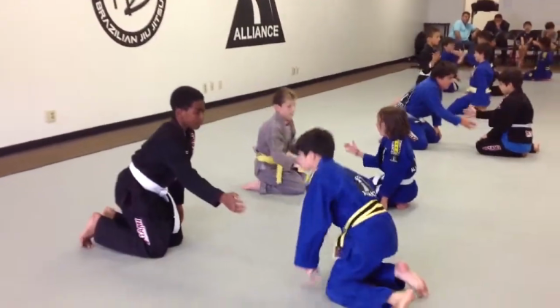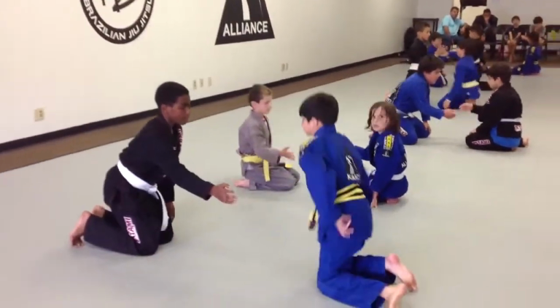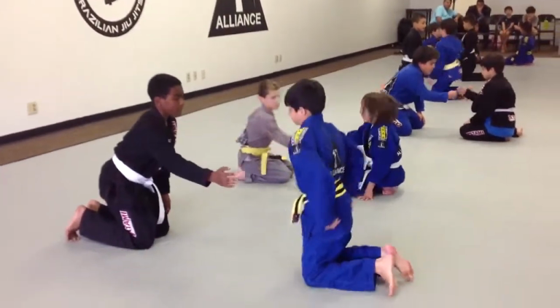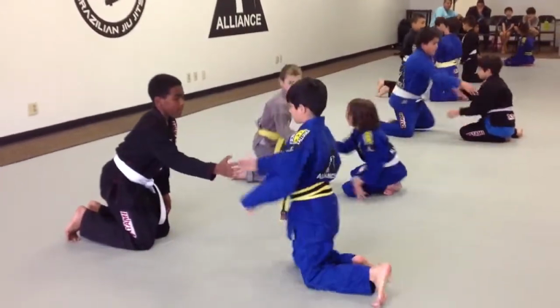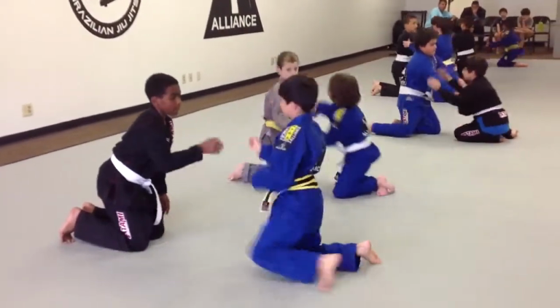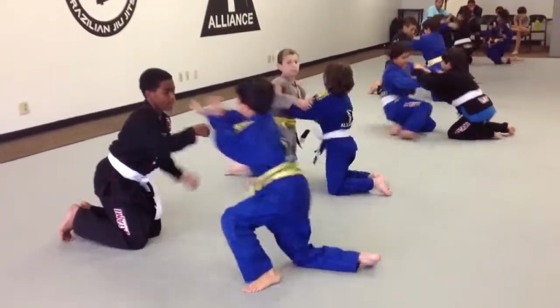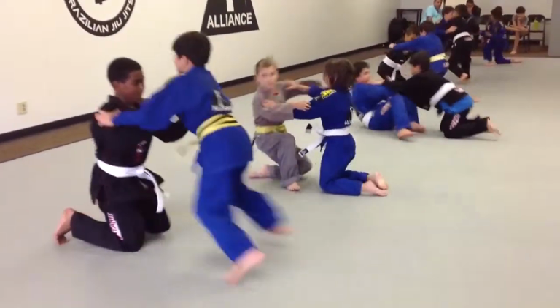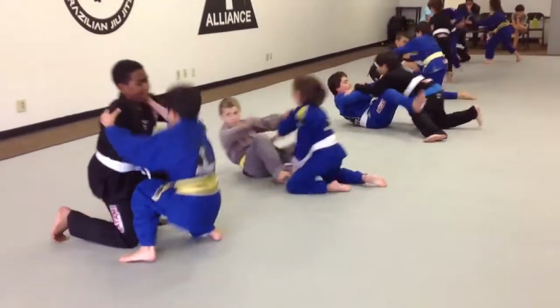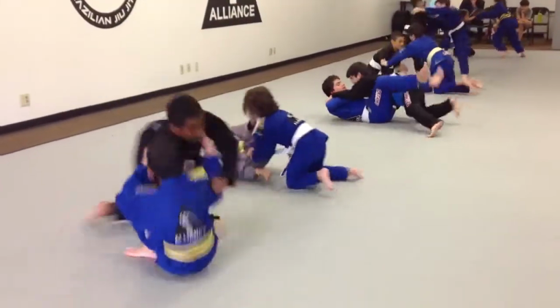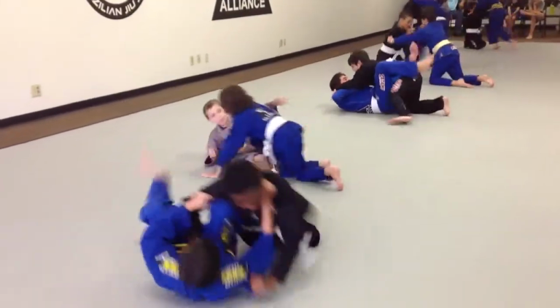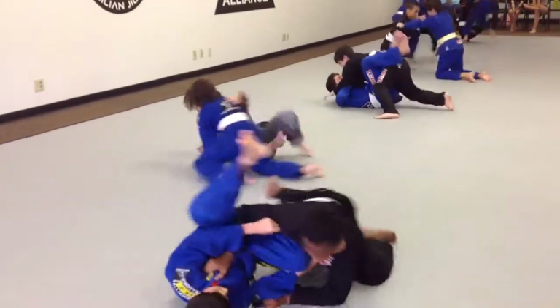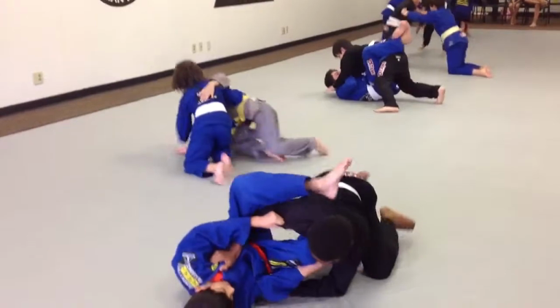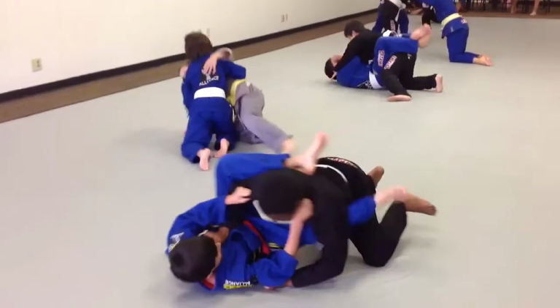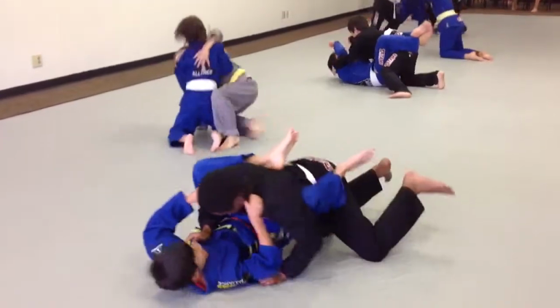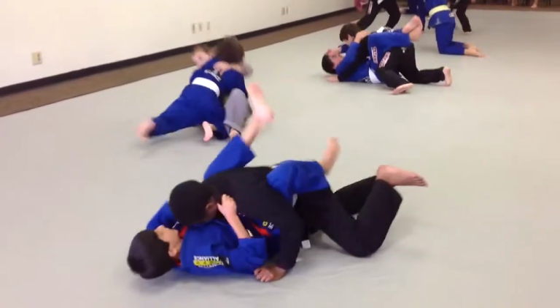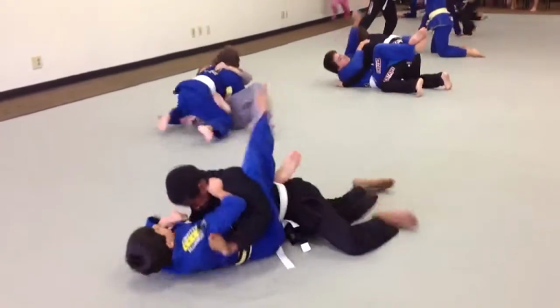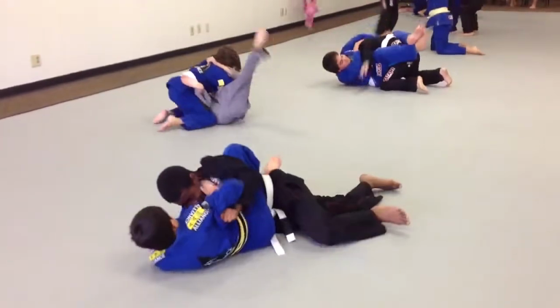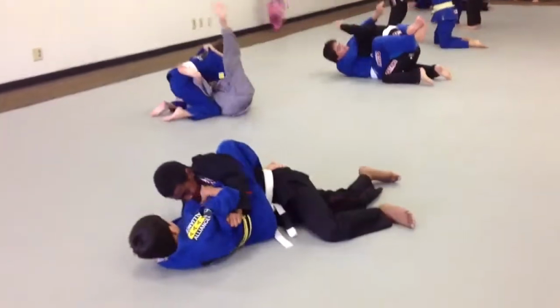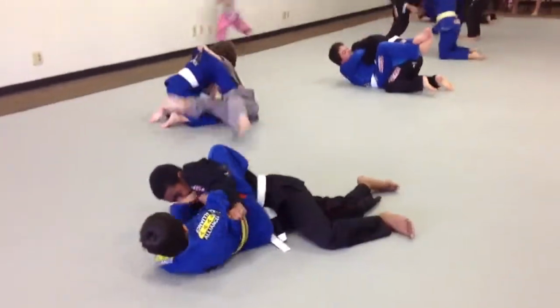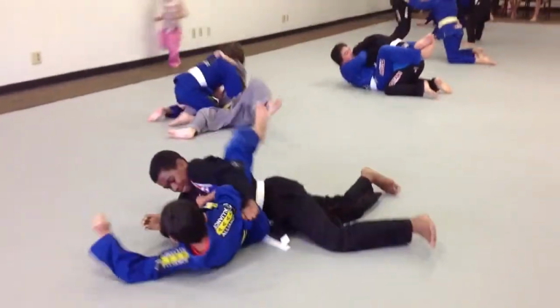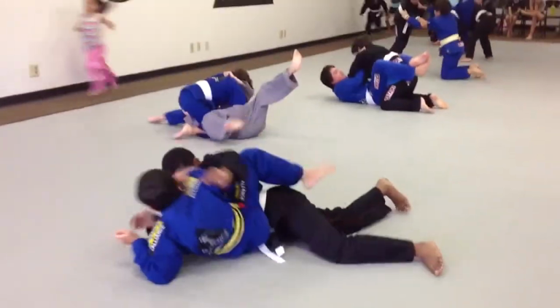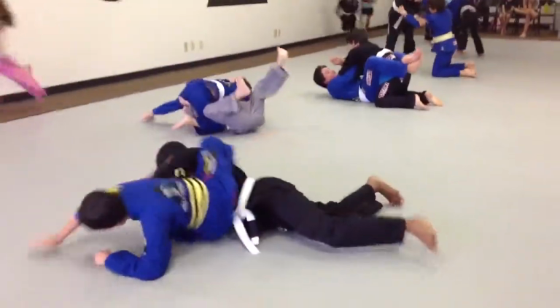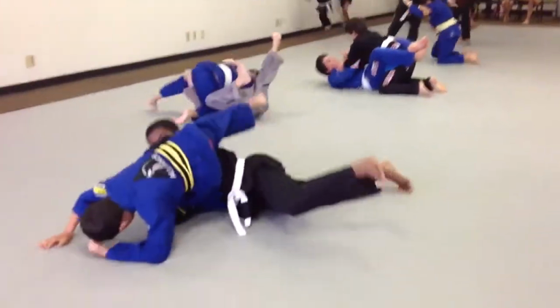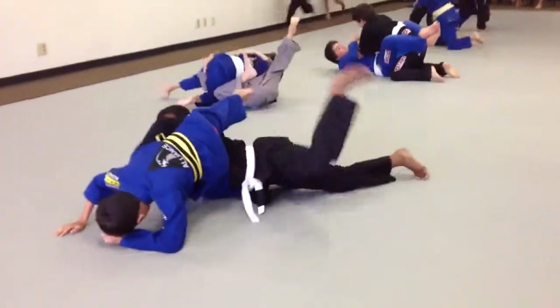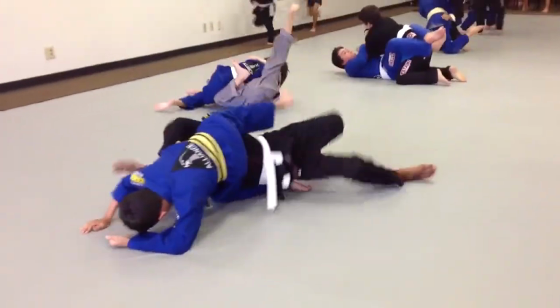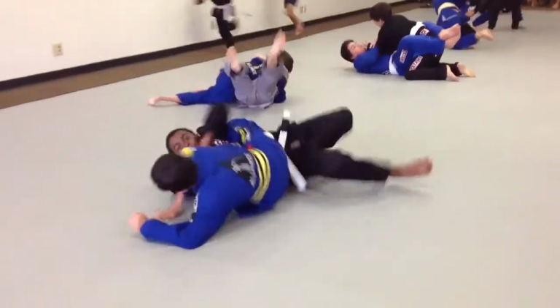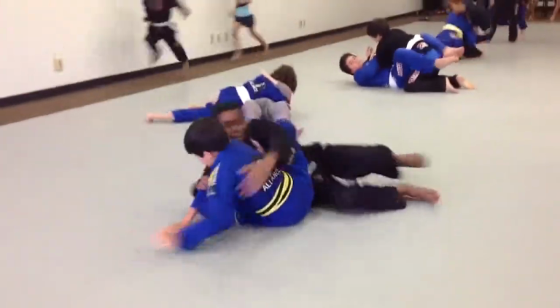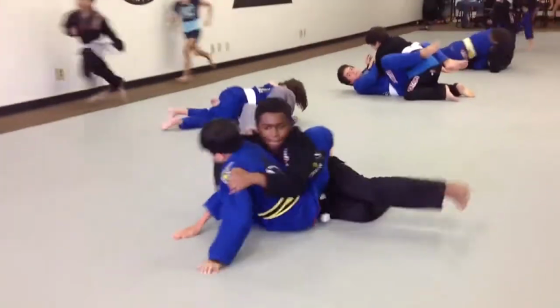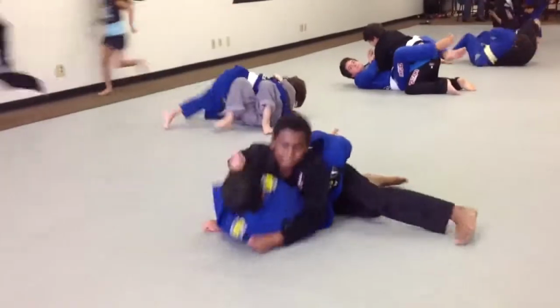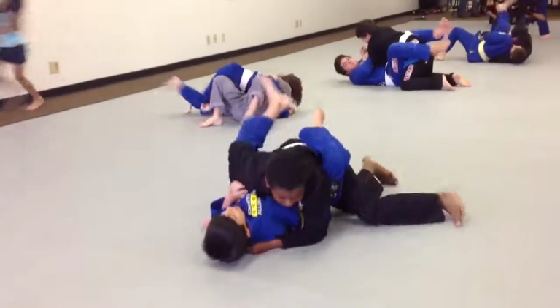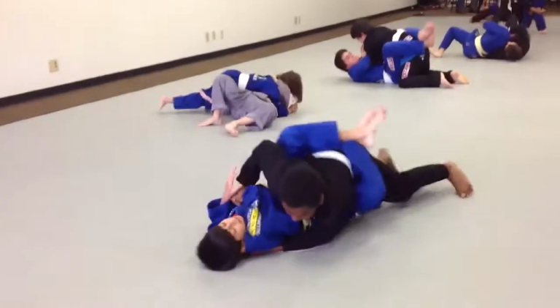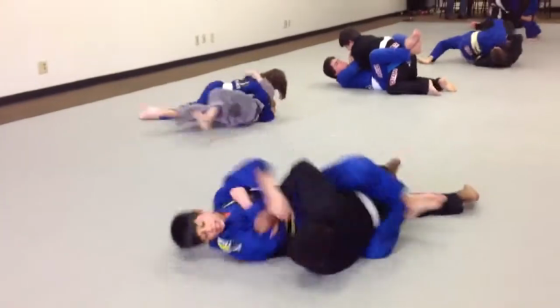Go! Take down, Mike. All right, take it down. Side control, Mike. Keep it in side control, Mike. Good job, Pedro. Stay down.